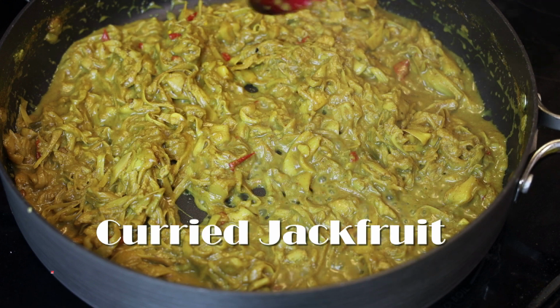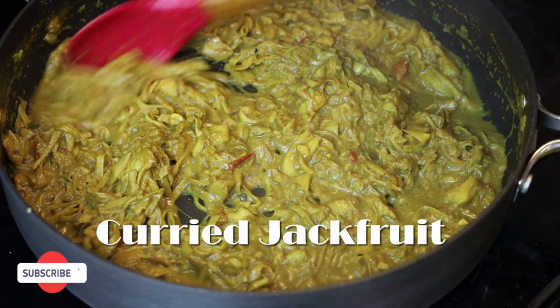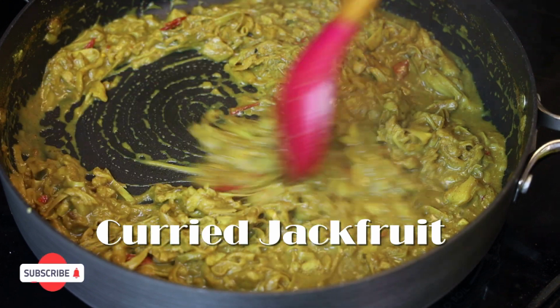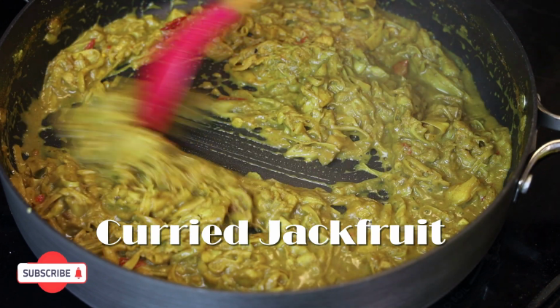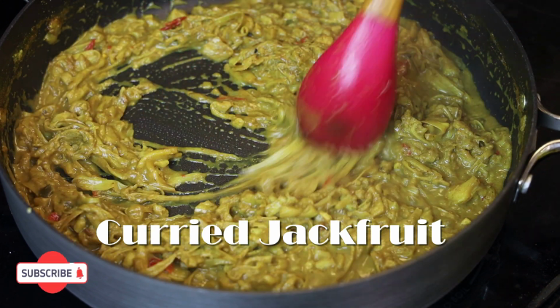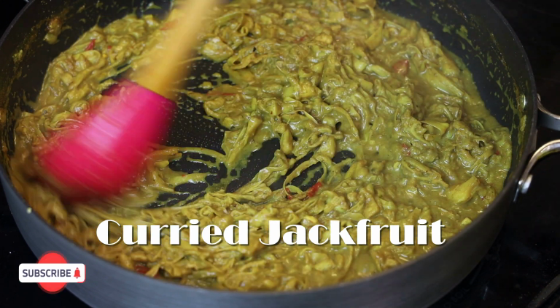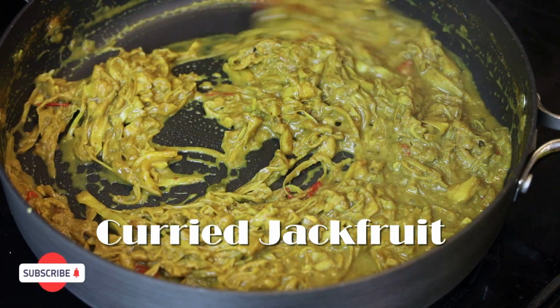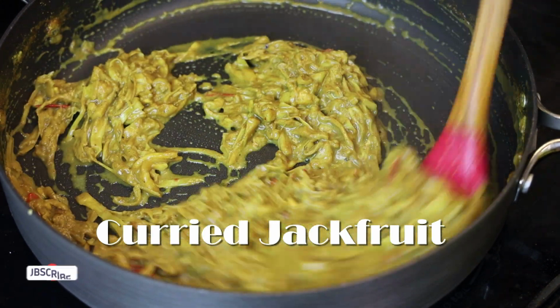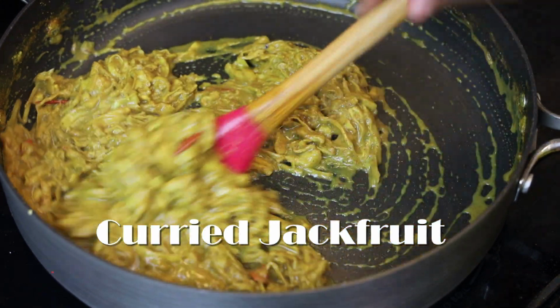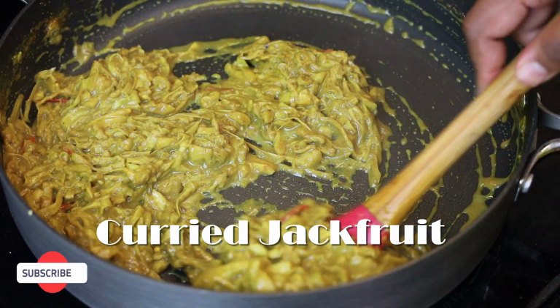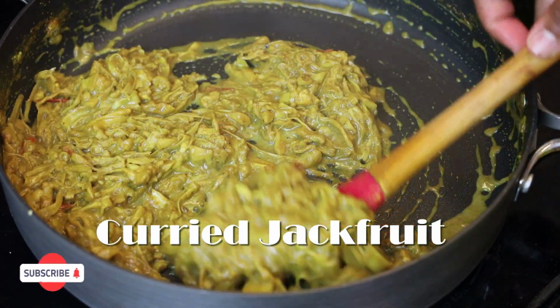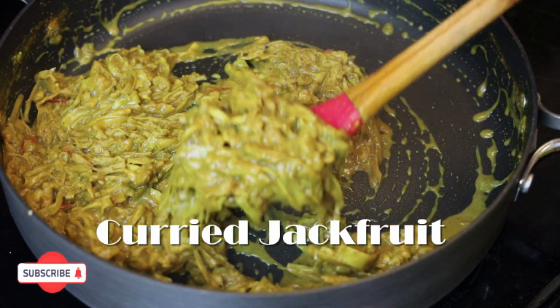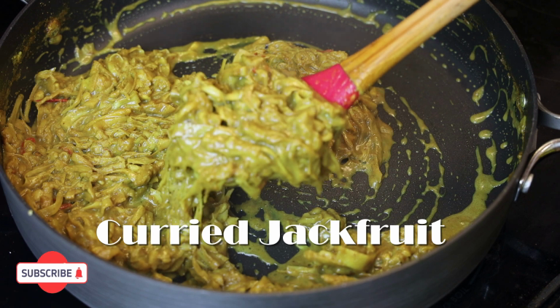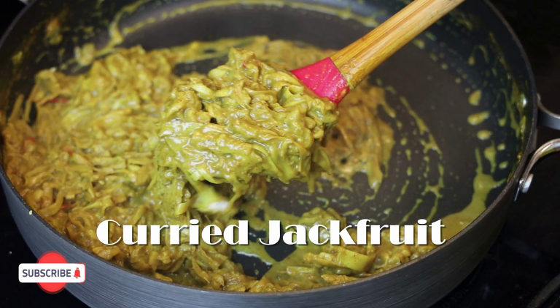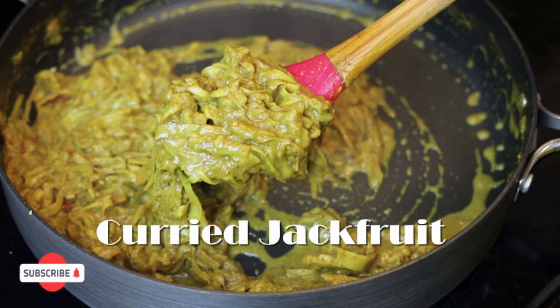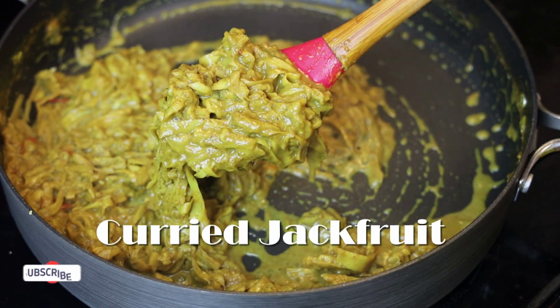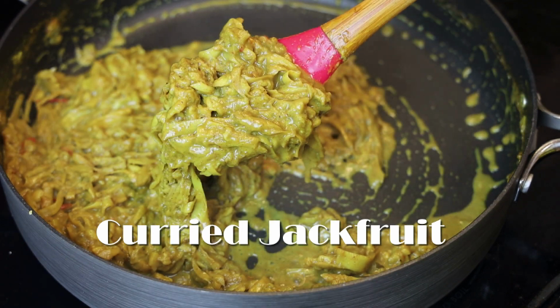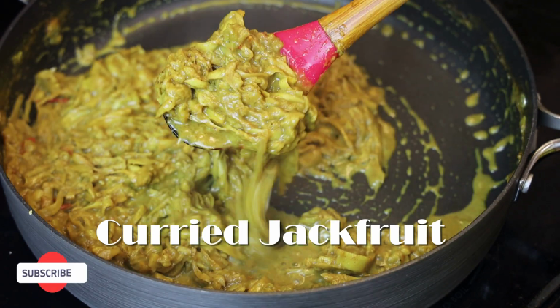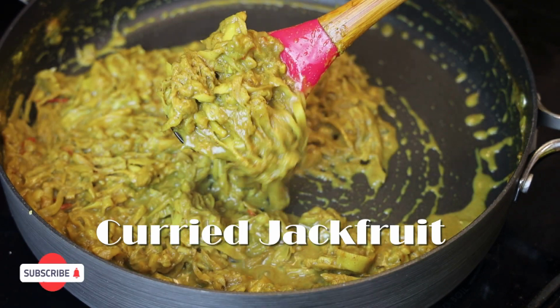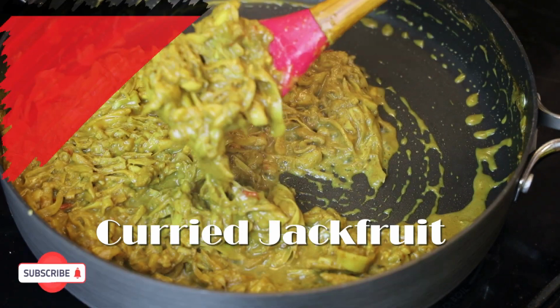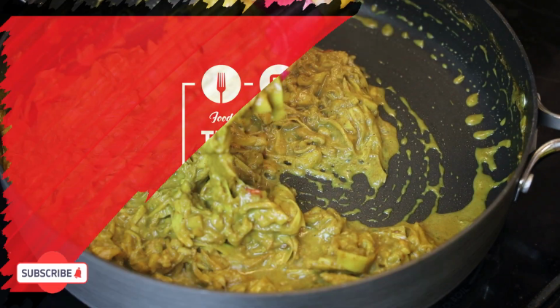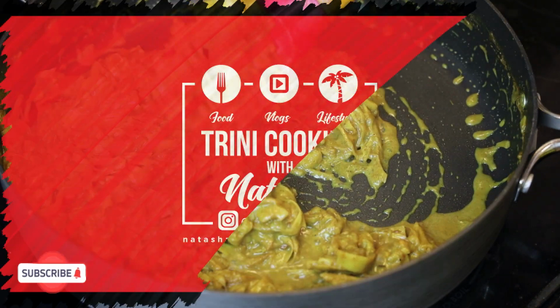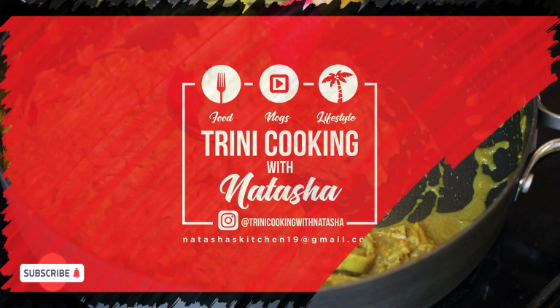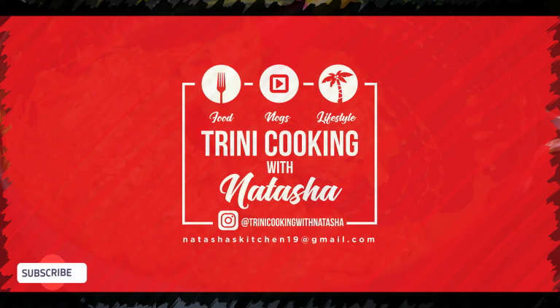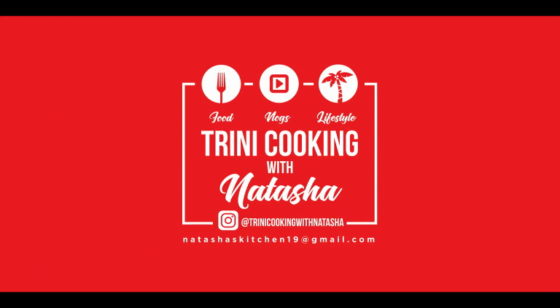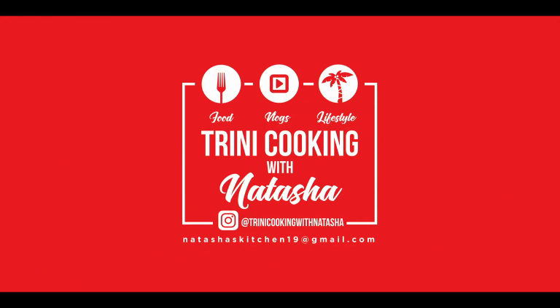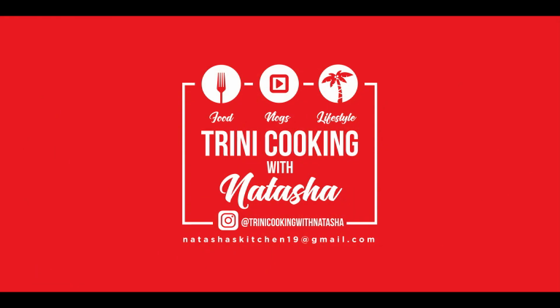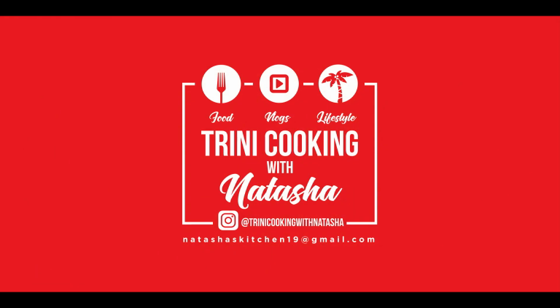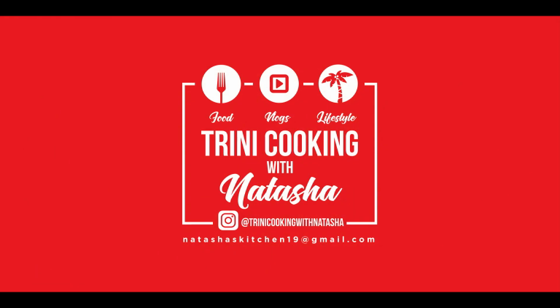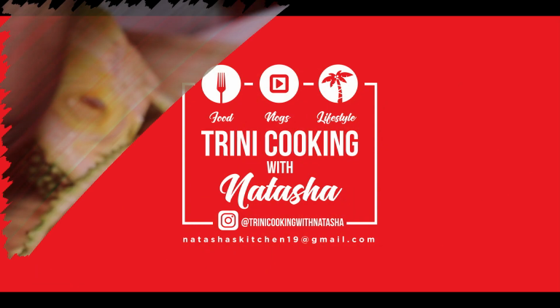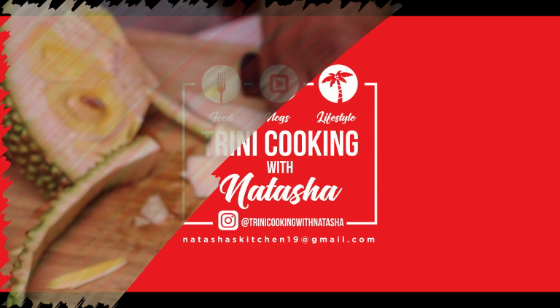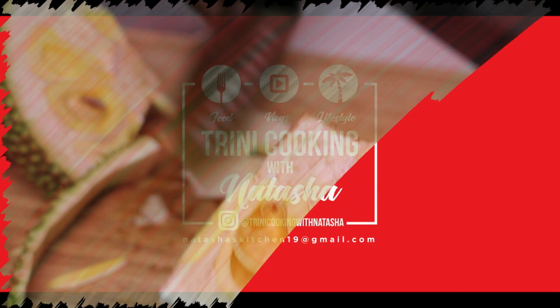Hi everyone and welcome back to my channel. In today's video I'm sharing my recipe for curried jackfruit. If you guys can't find shatain or katahar, this is going to be your new substitute.